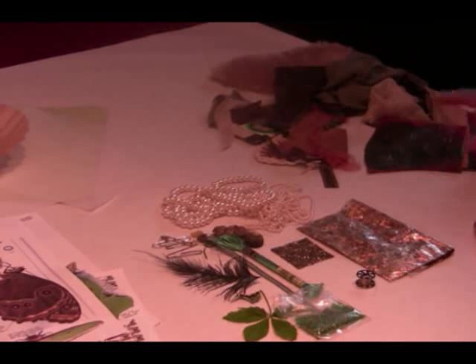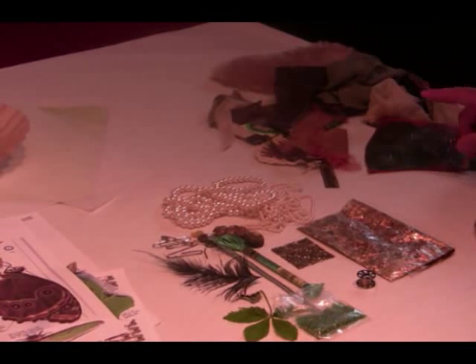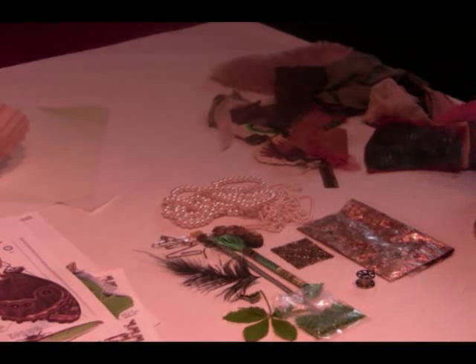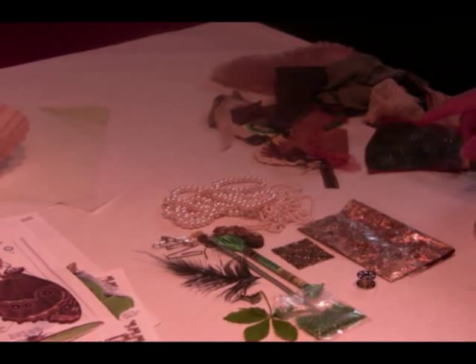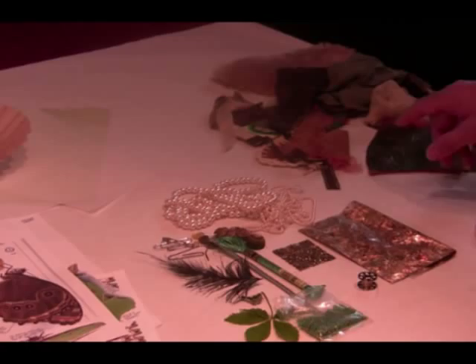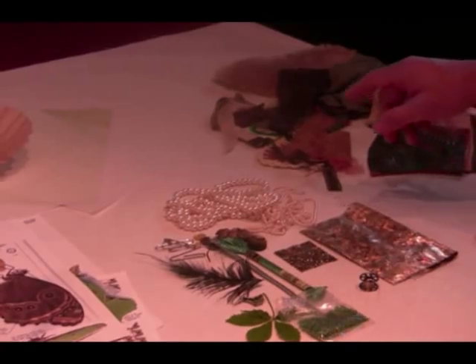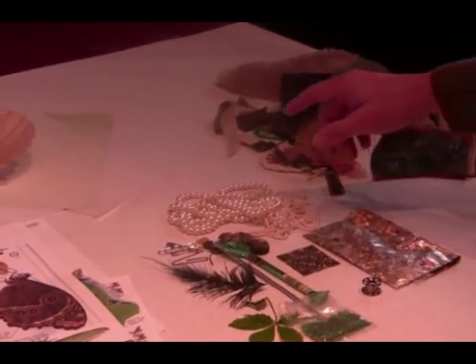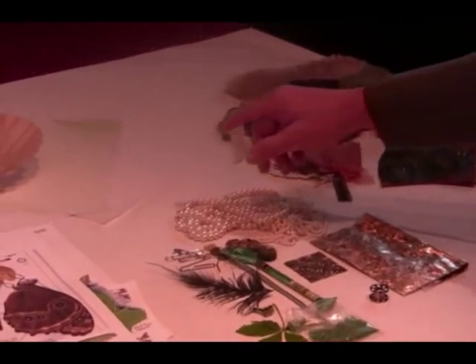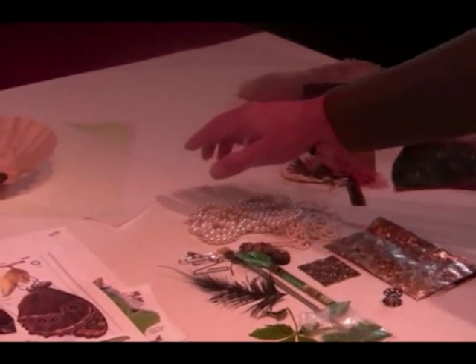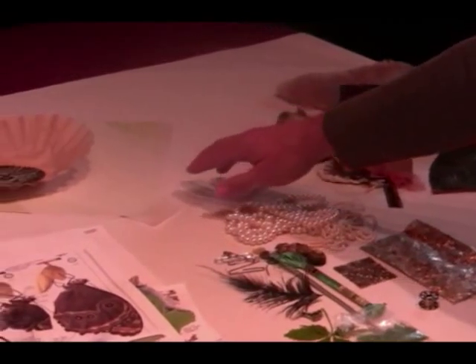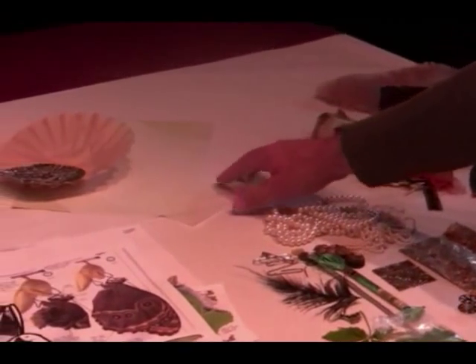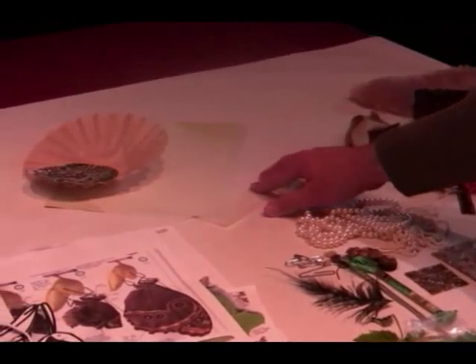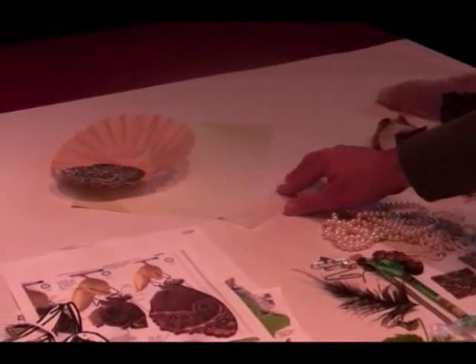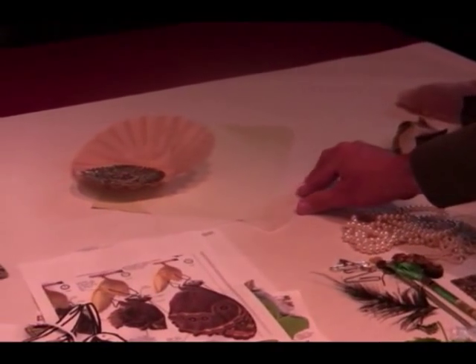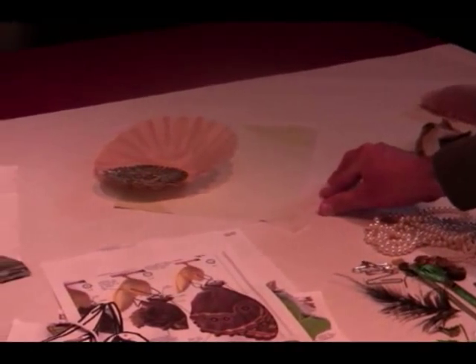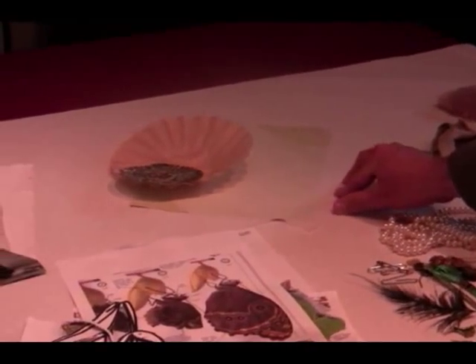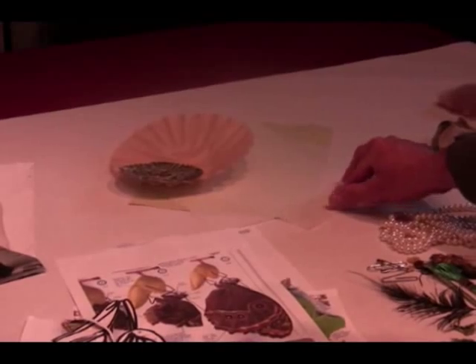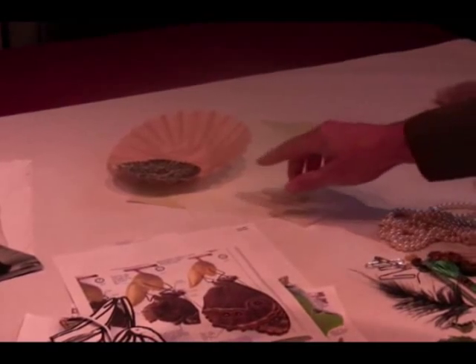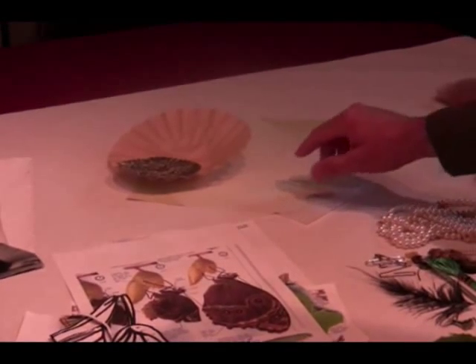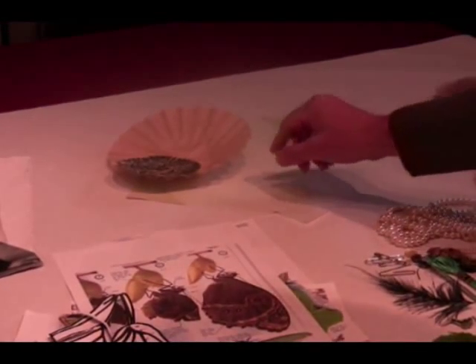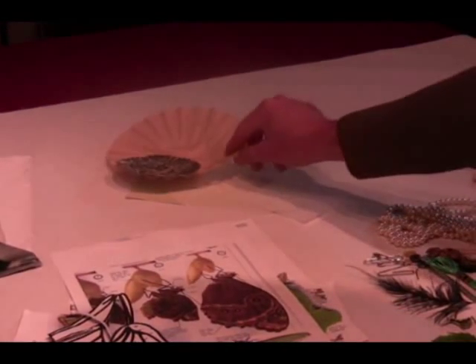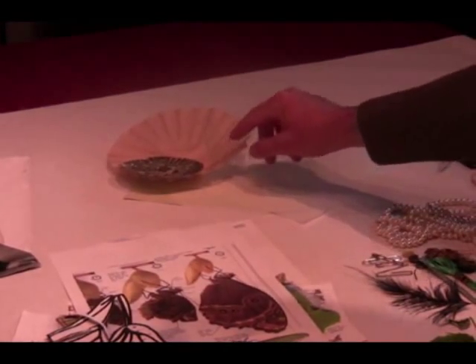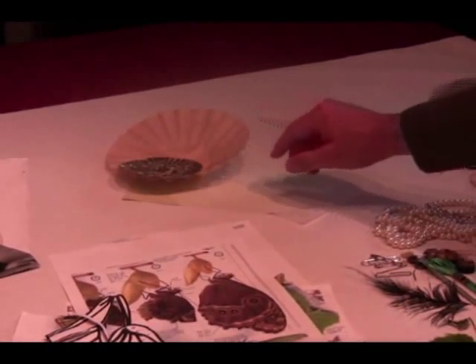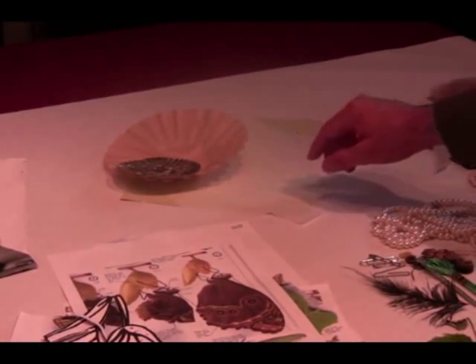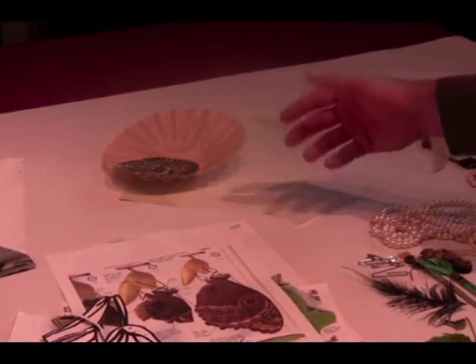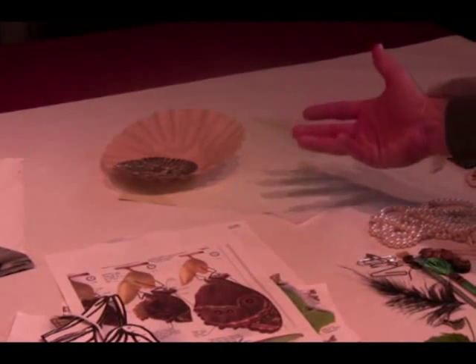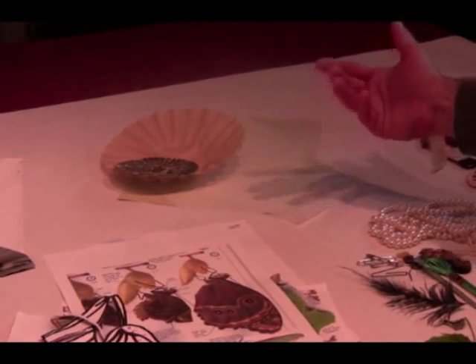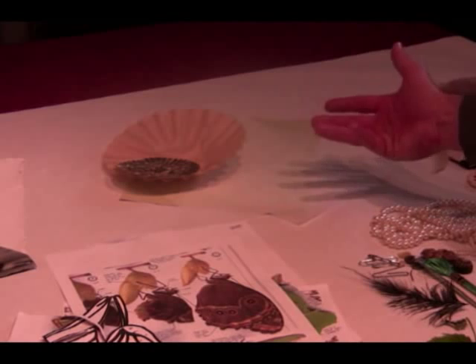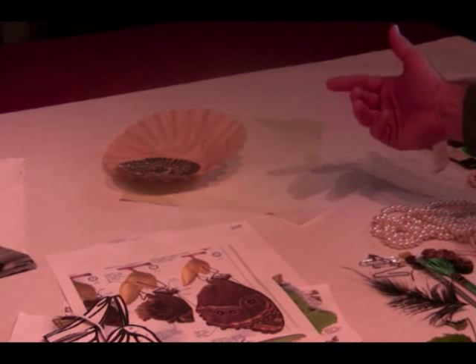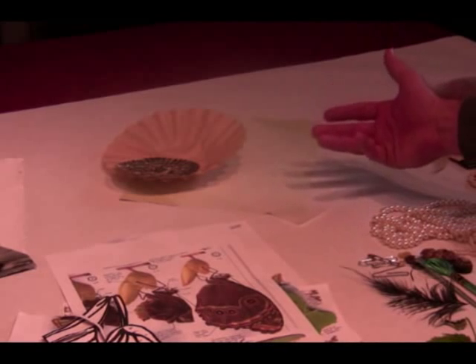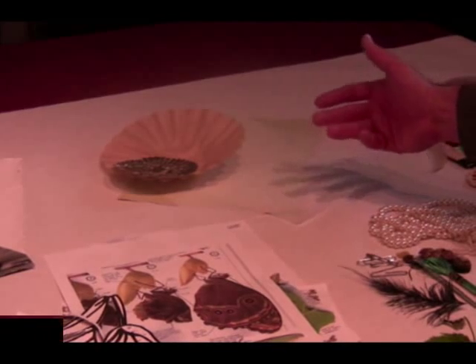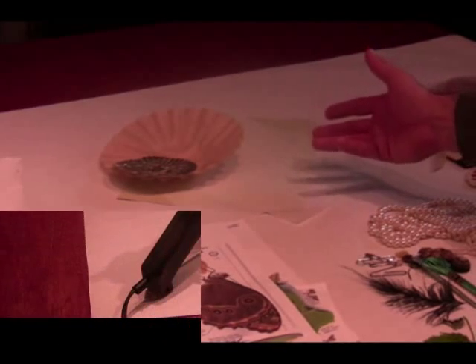Another good thing to have when you collage is several different kinds of paper. Here I have some tracing paper, some foil, even a coffee filter. It's good for different colors, thicknesses, and textures.